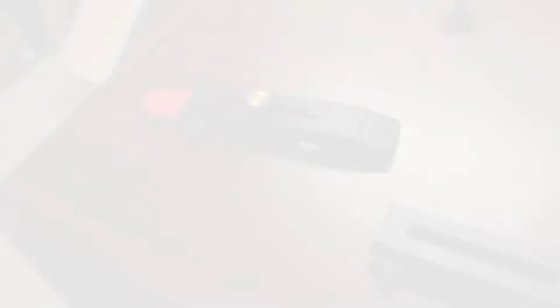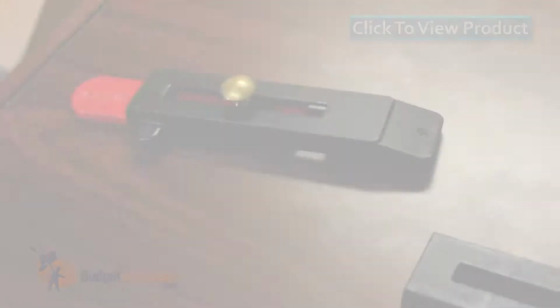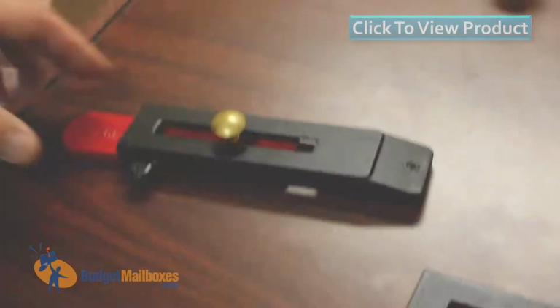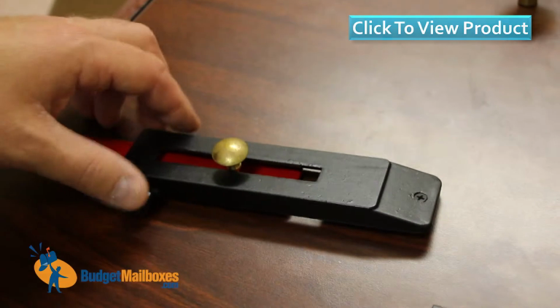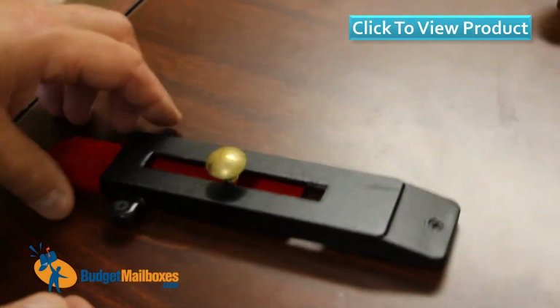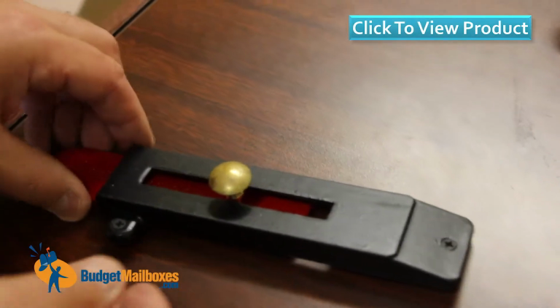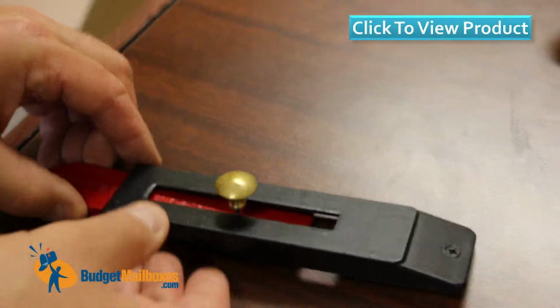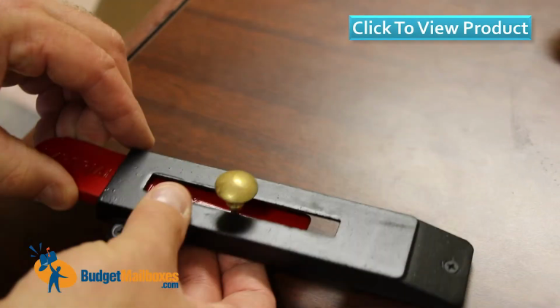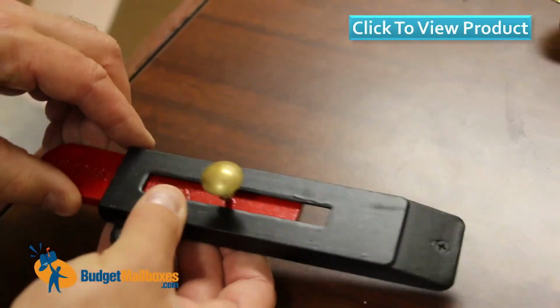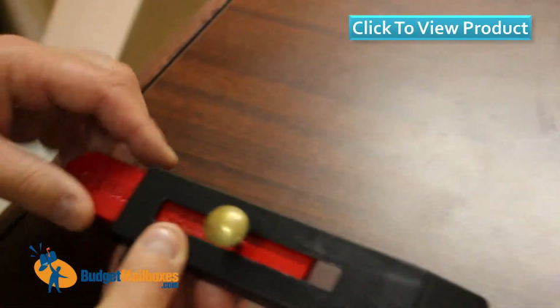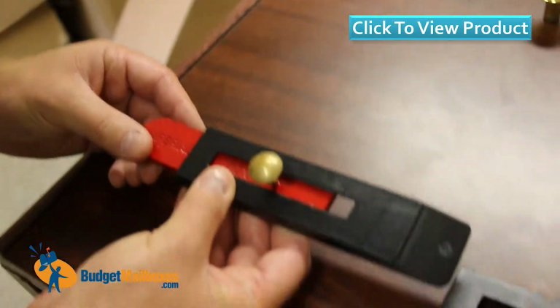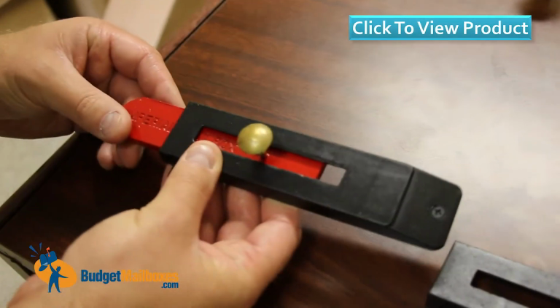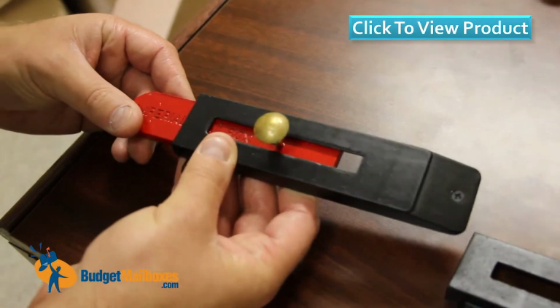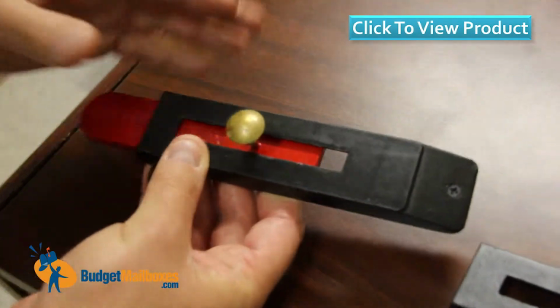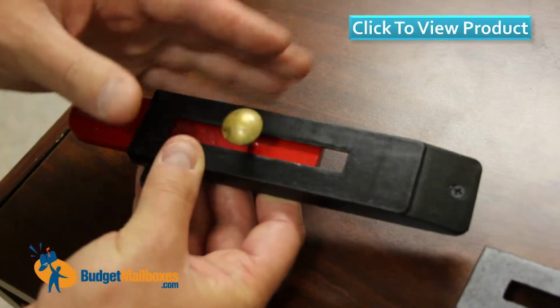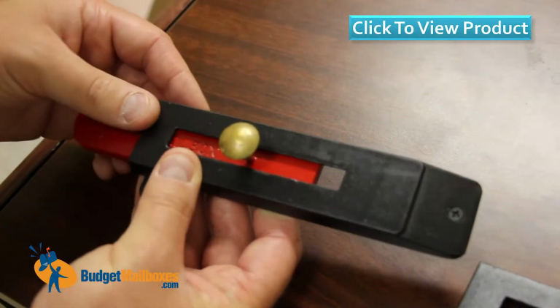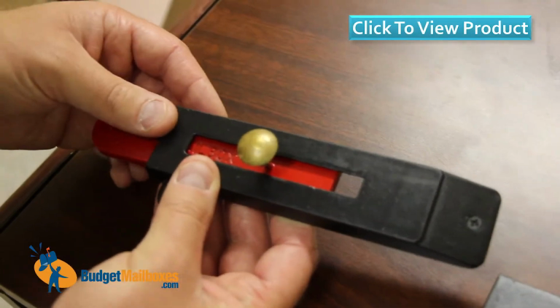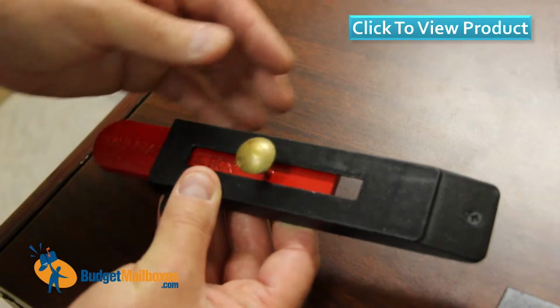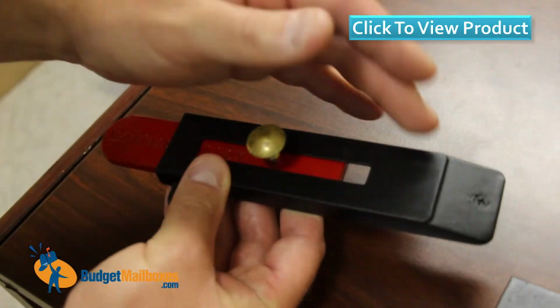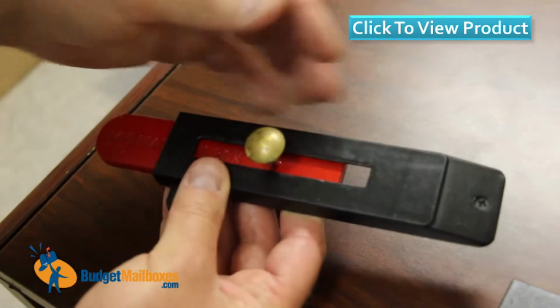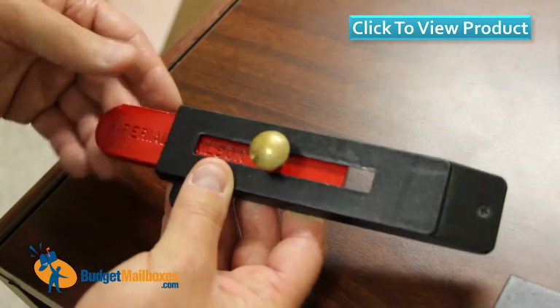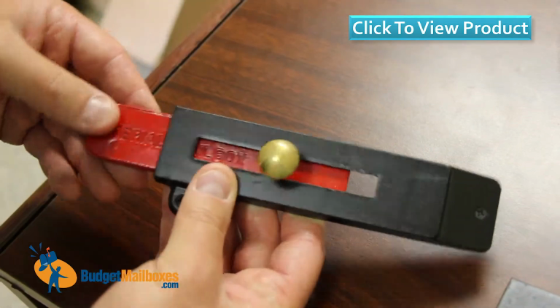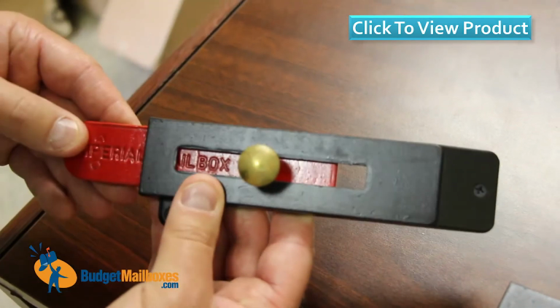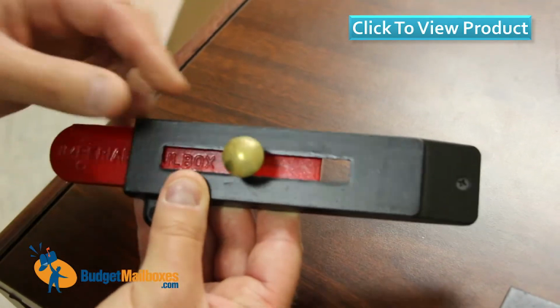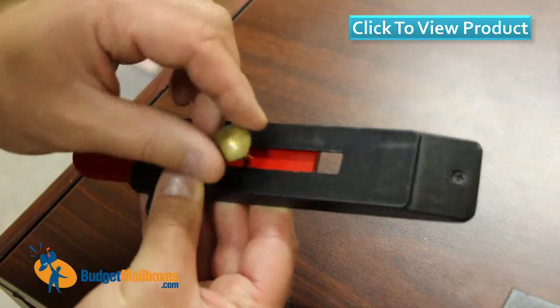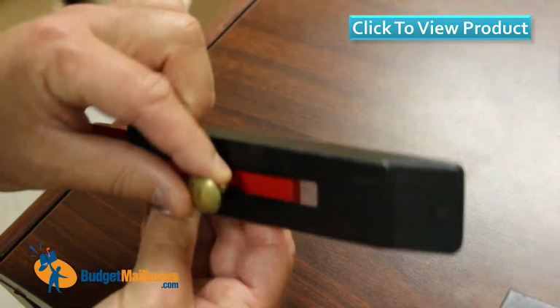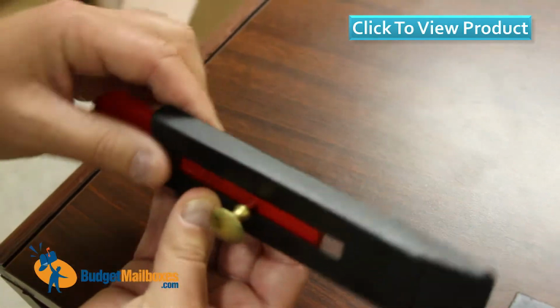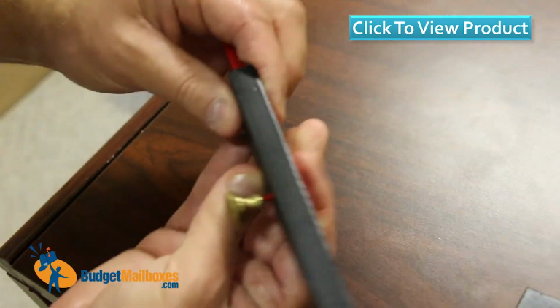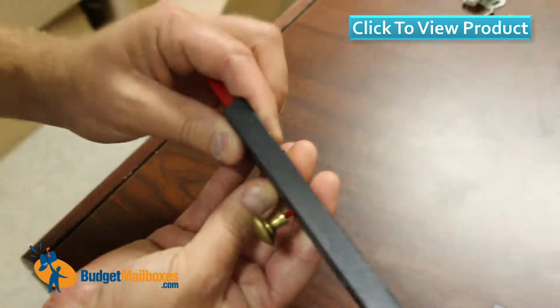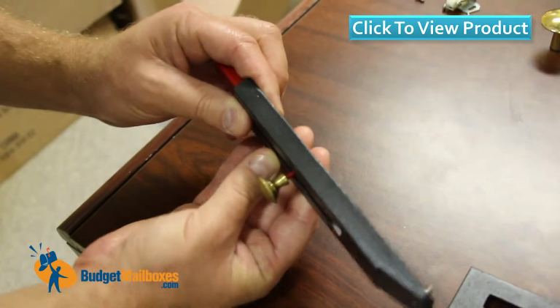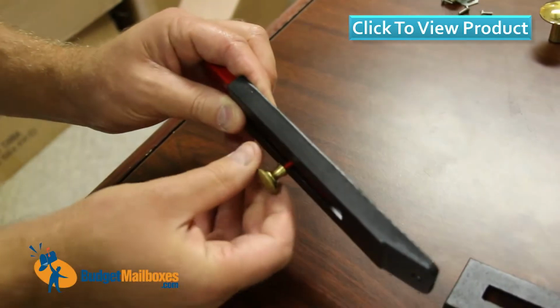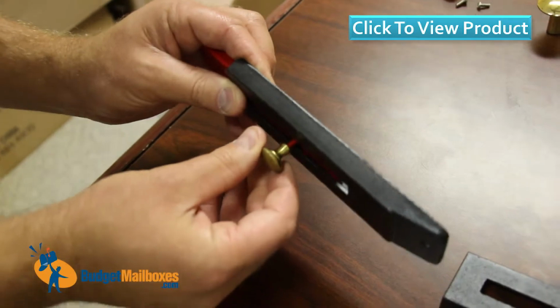Here we have the Imperial. It's the flag and the flag housing. The one in my hand here includes the housing, the flag, and the brass knob that controls the flag.